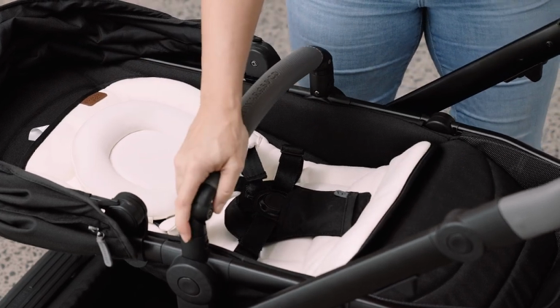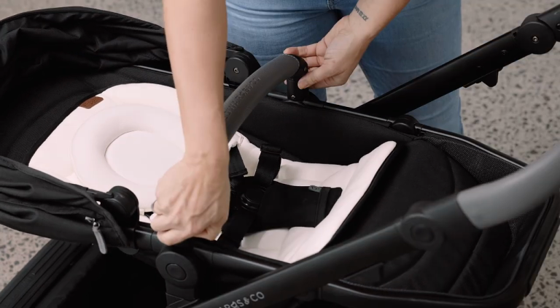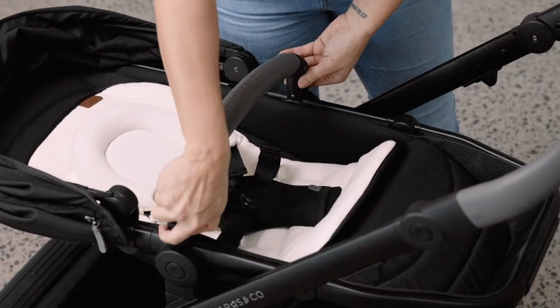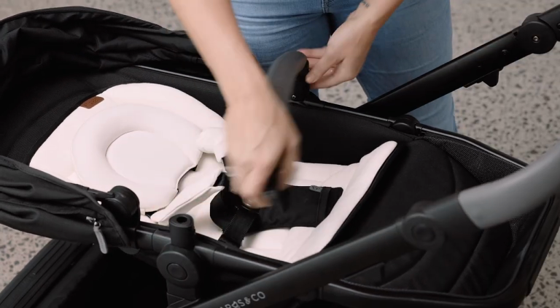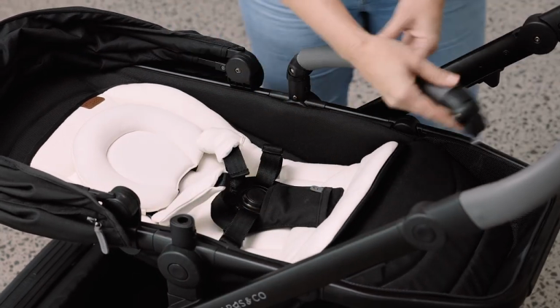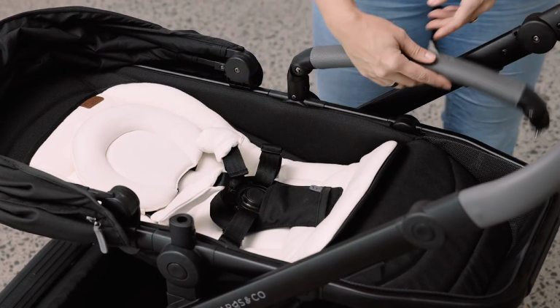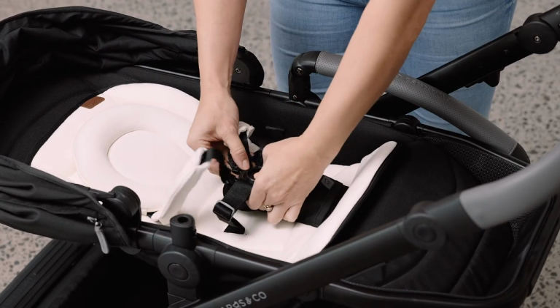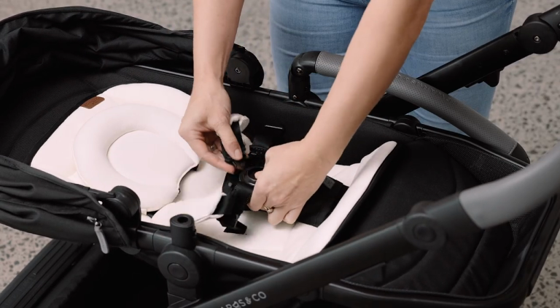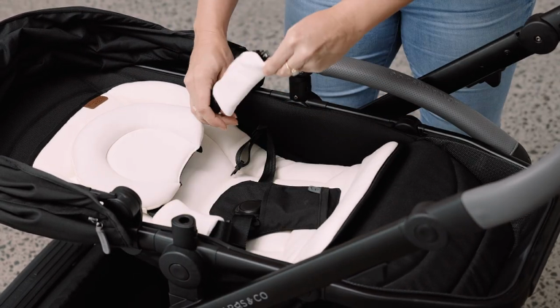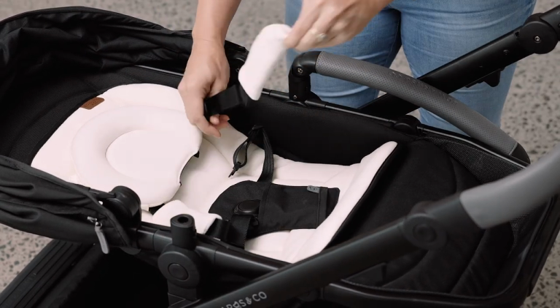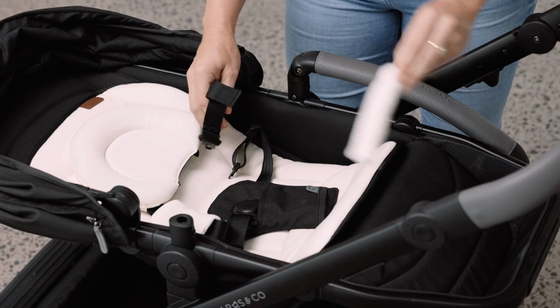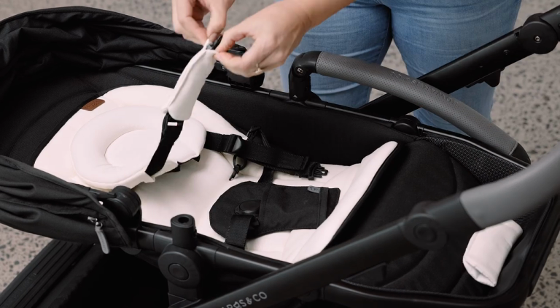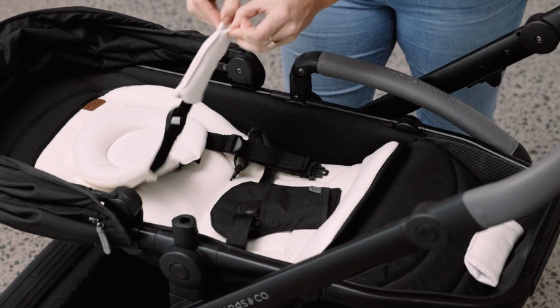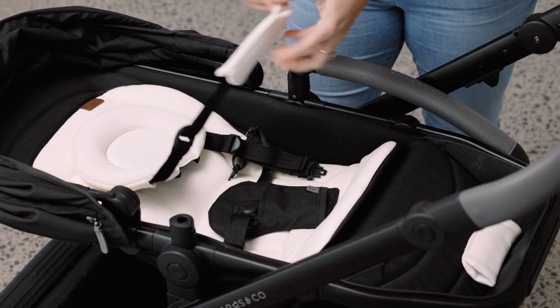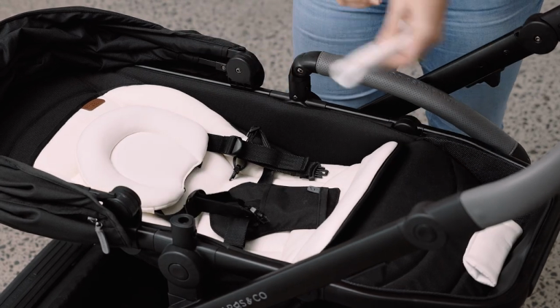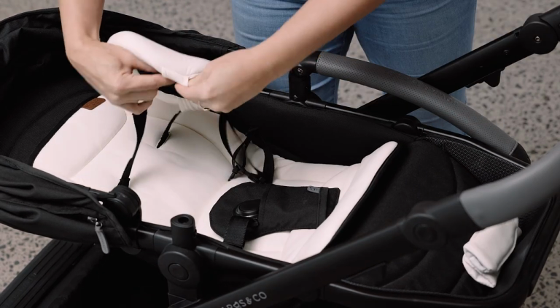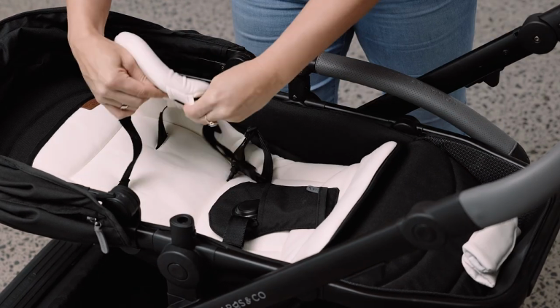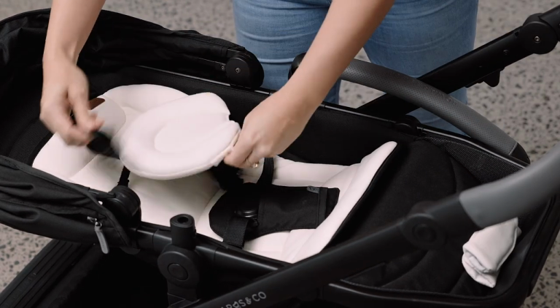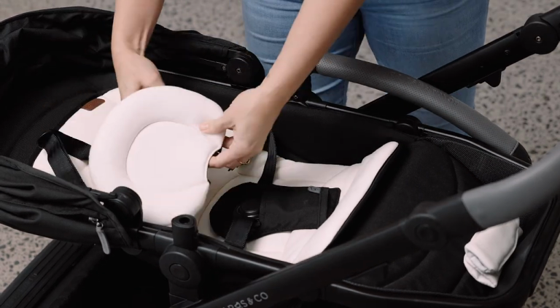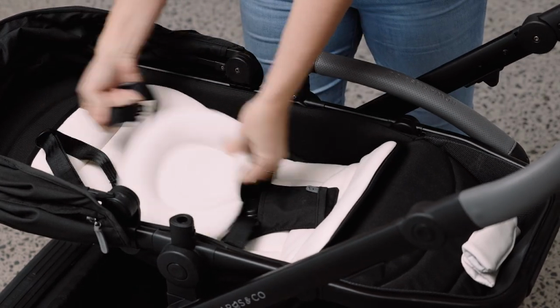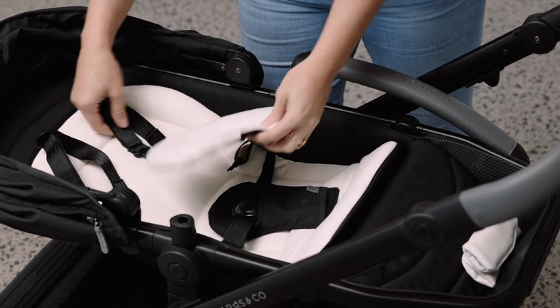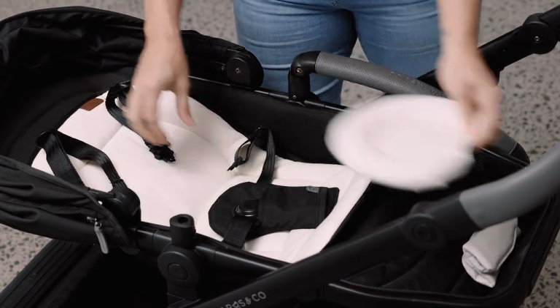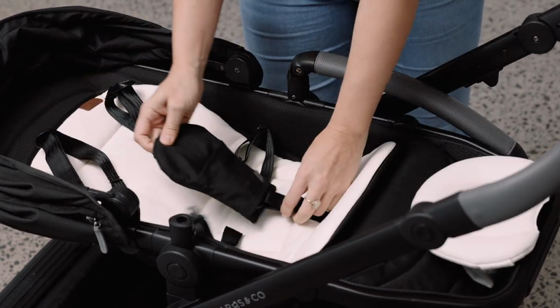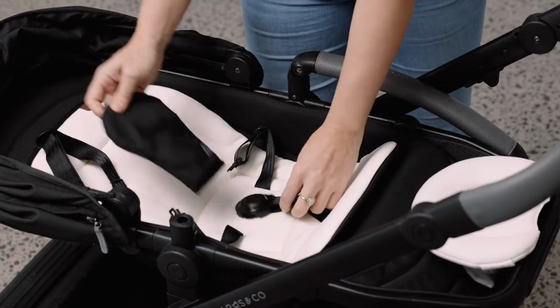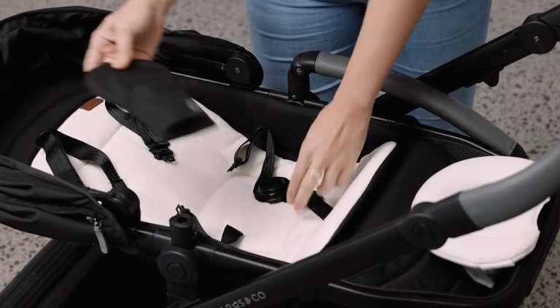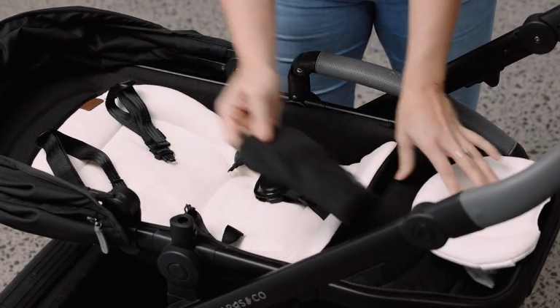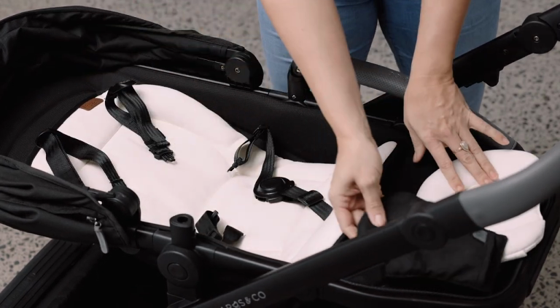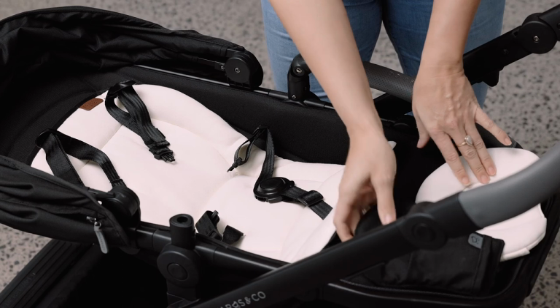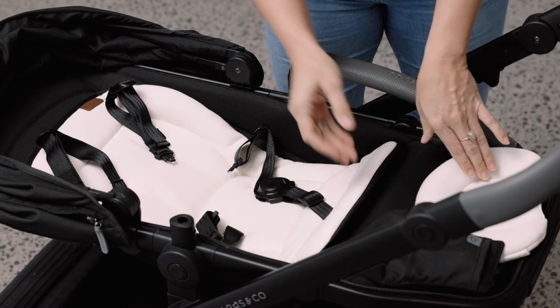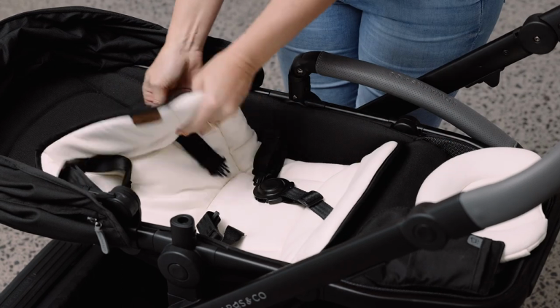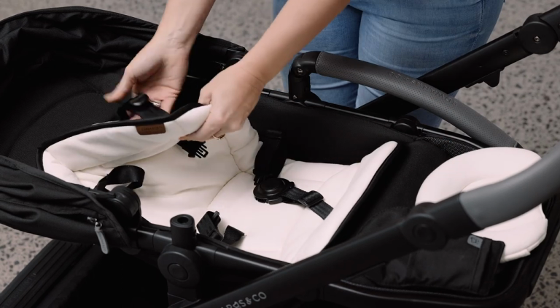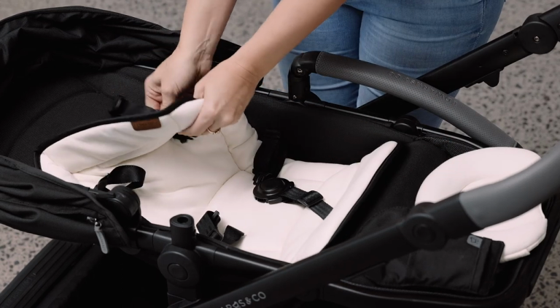To remove the newborn insert, slide the crotch and shoulder pads off the harness straps. Remove the head hugger and thread the straps back through the liner.